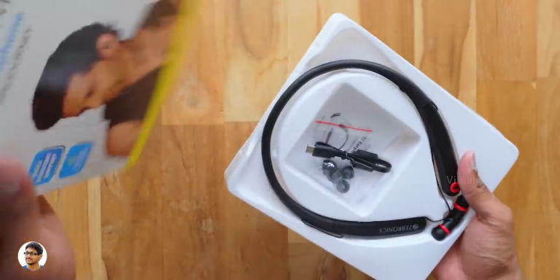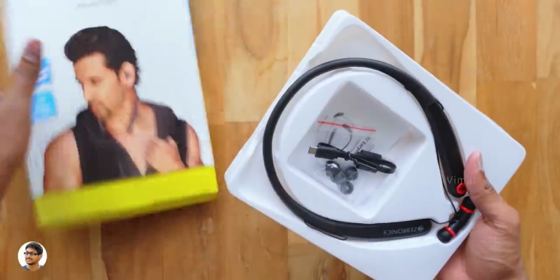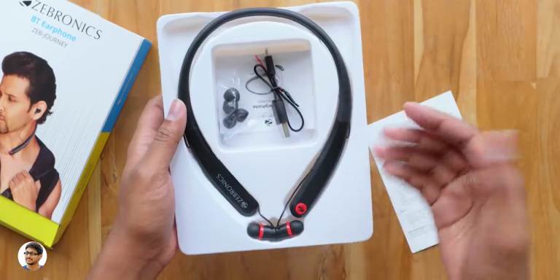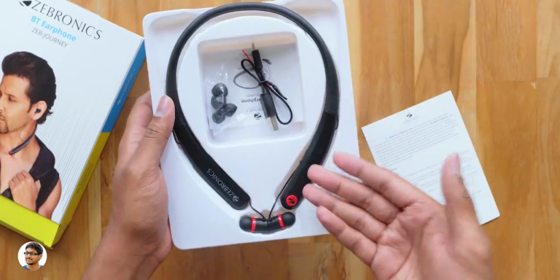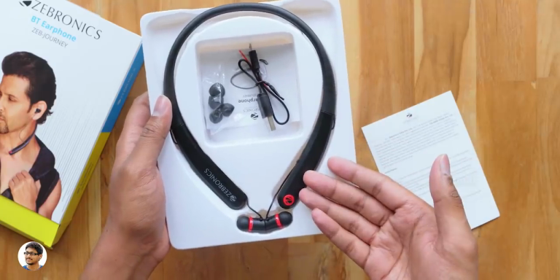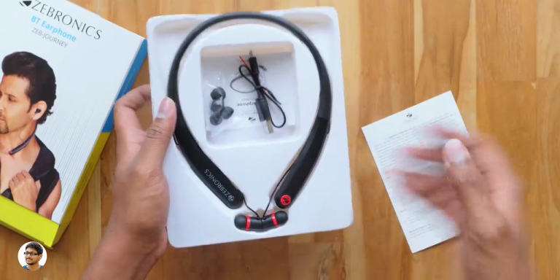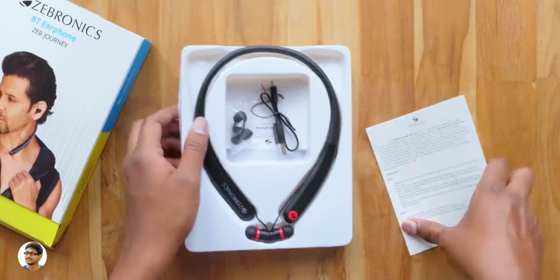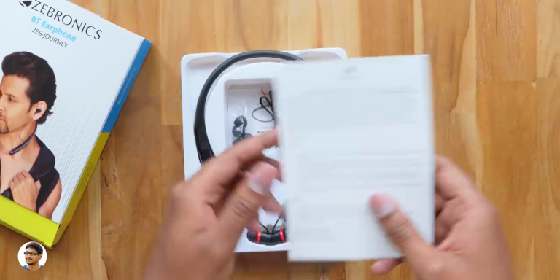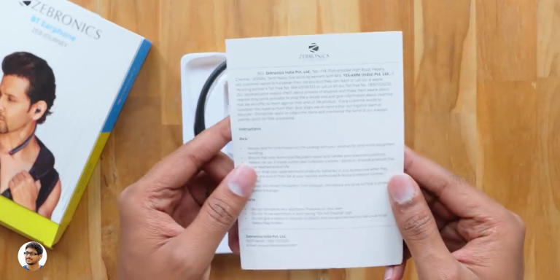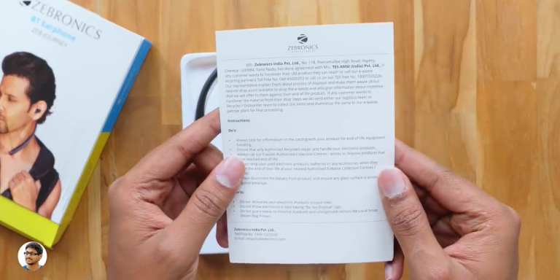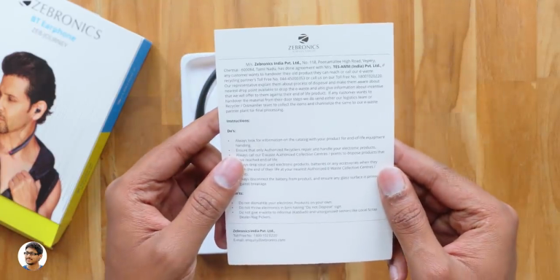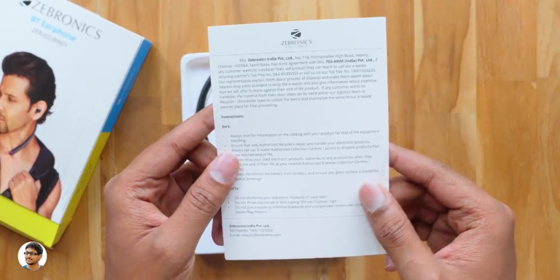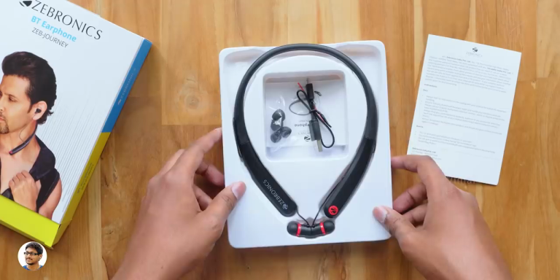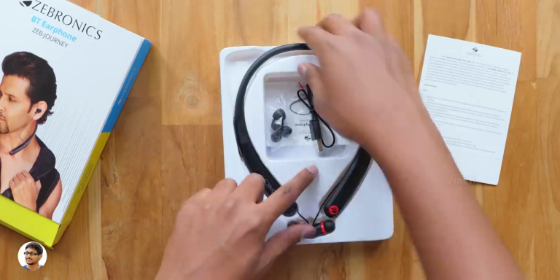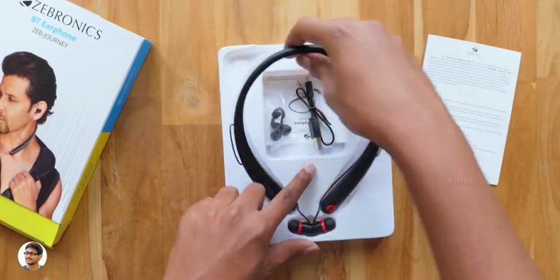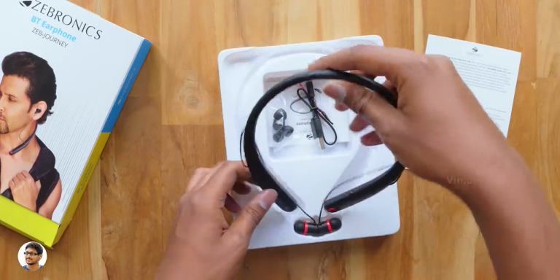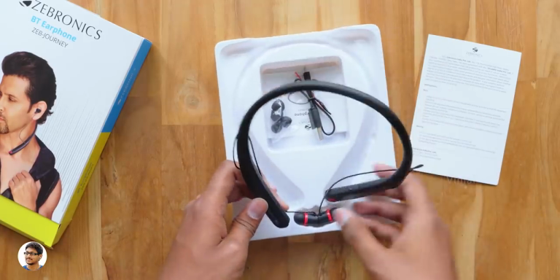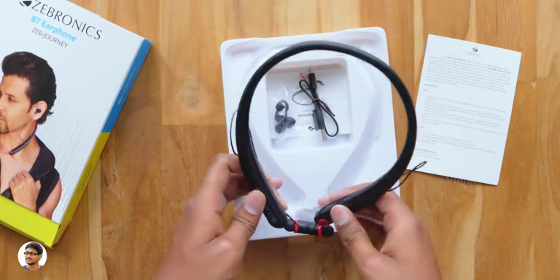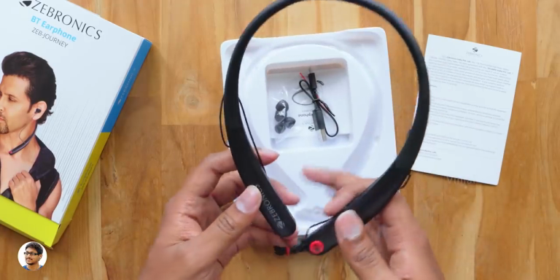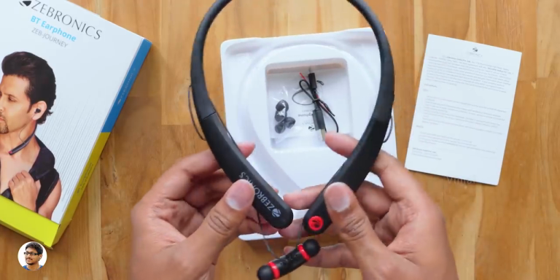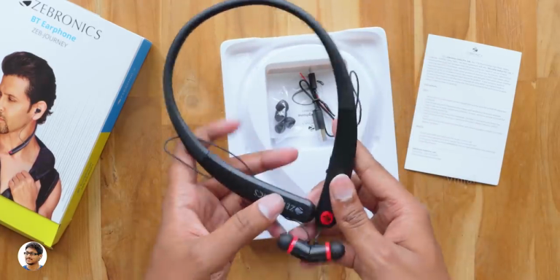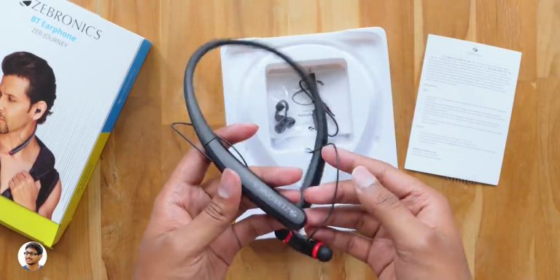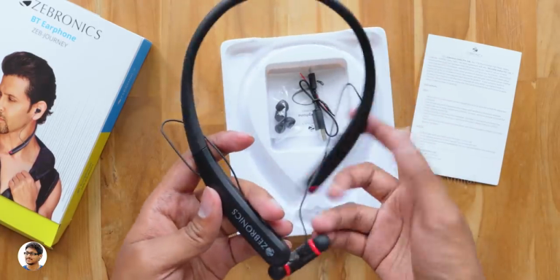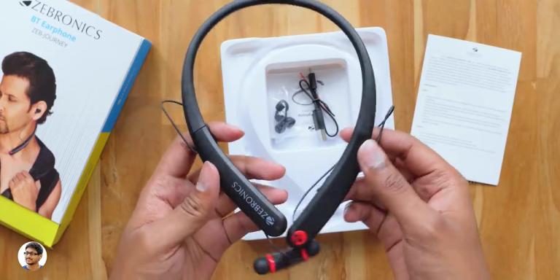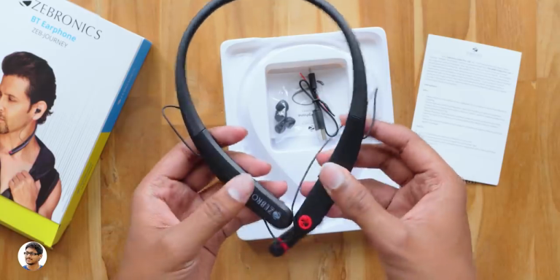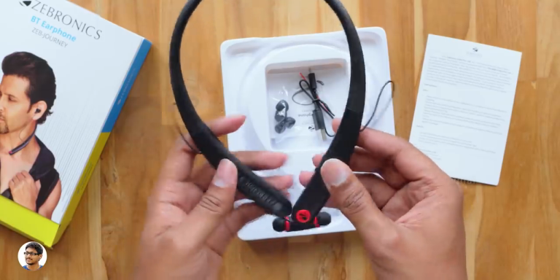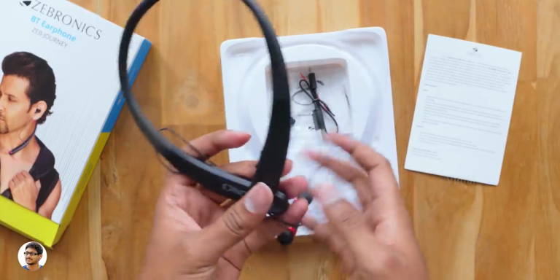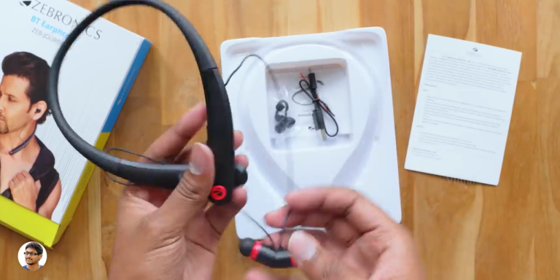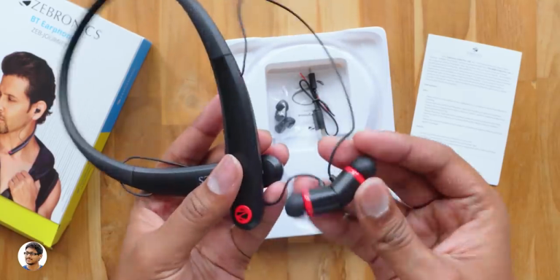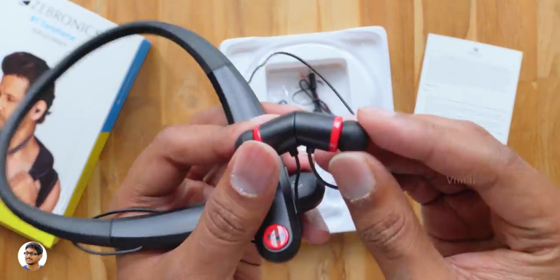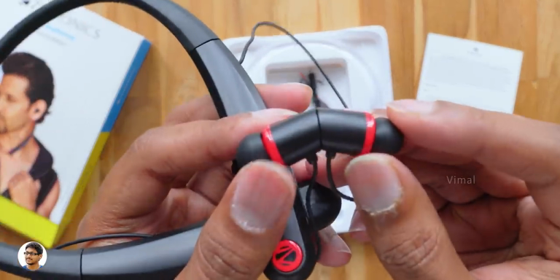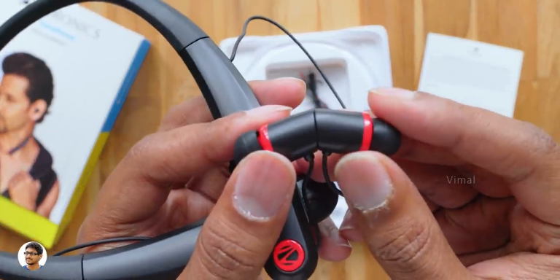The earphones come packed like this on a tray and along with that you get some paperwork. So here are Zebronics' brand new Zeb Journey wireless neckband earphones. We've got the red and black color variant, and it's not that heavy — weighs only around 36 grams.